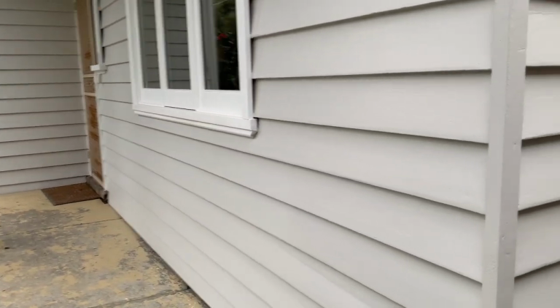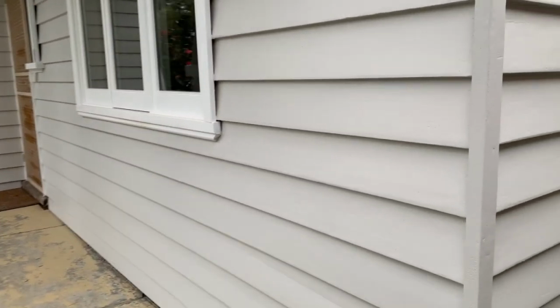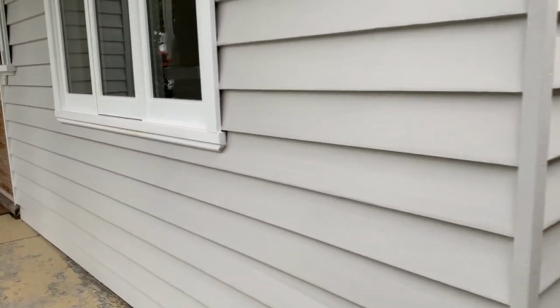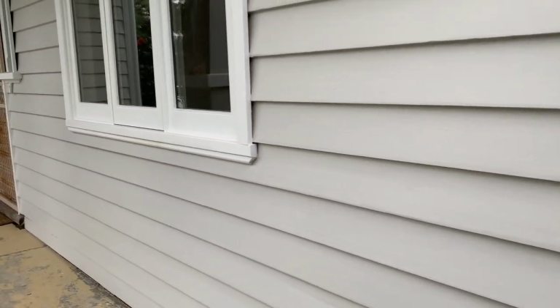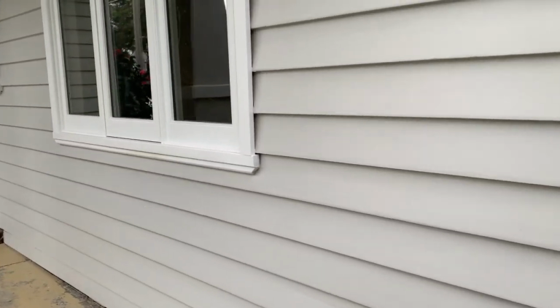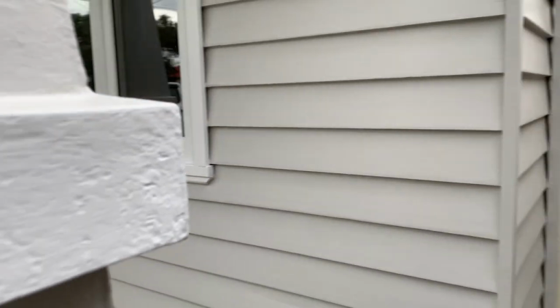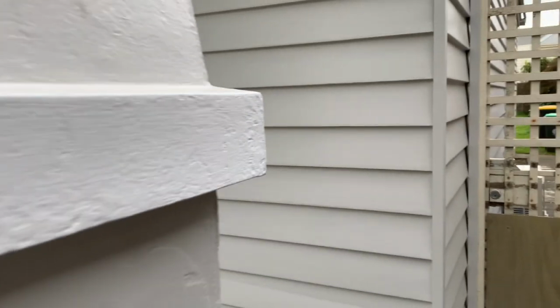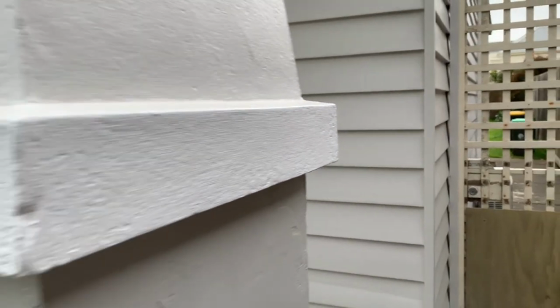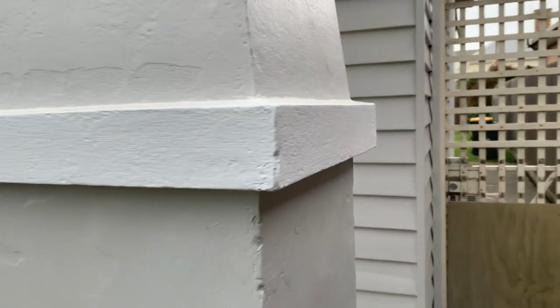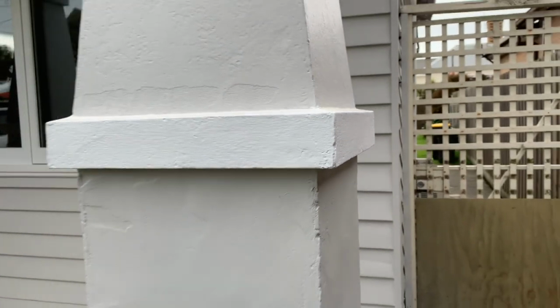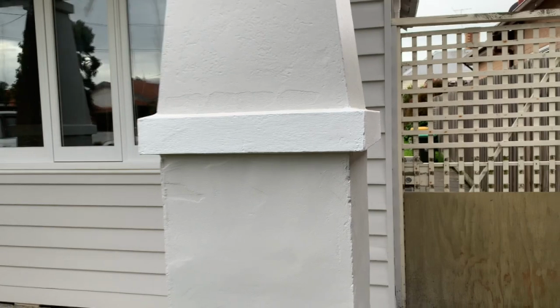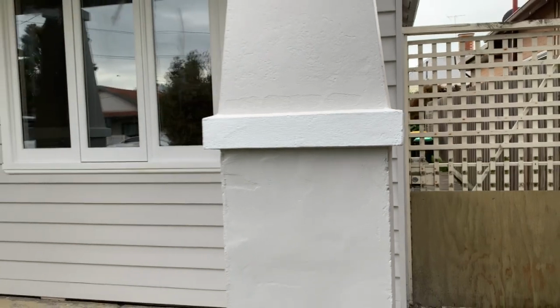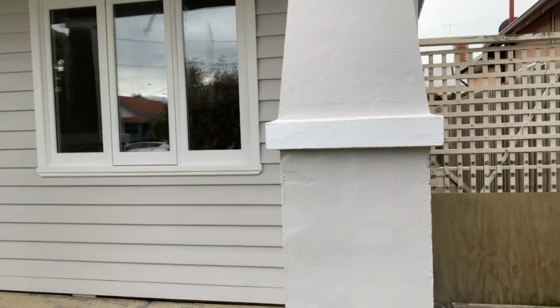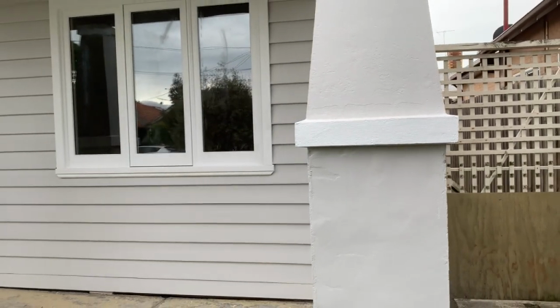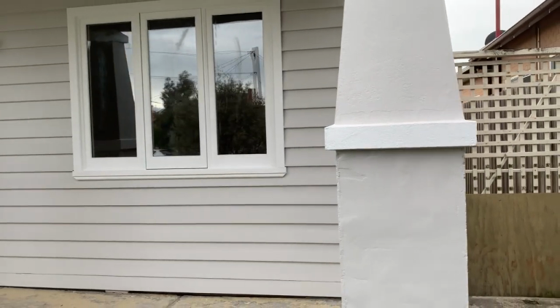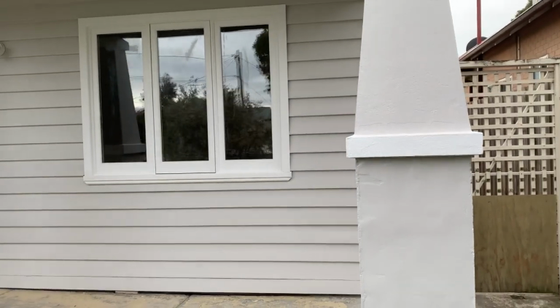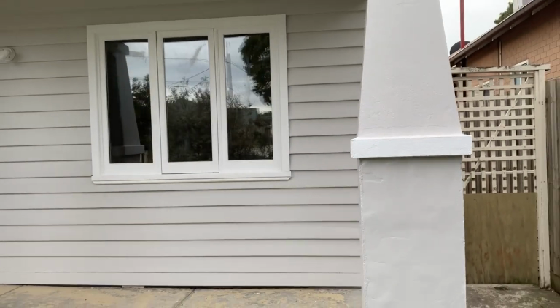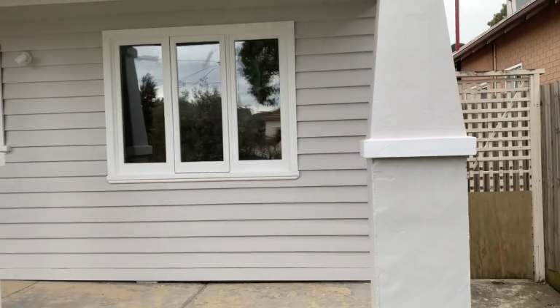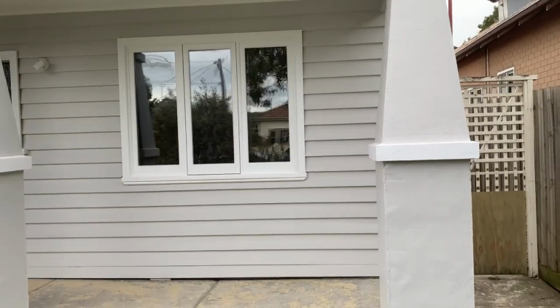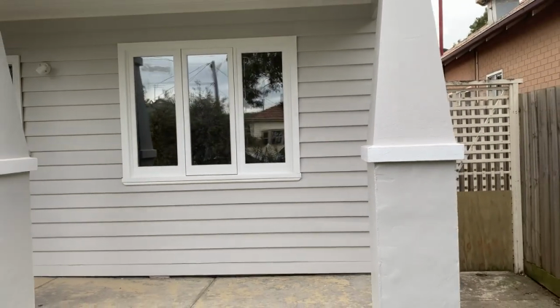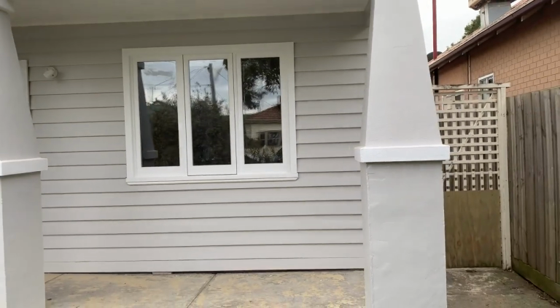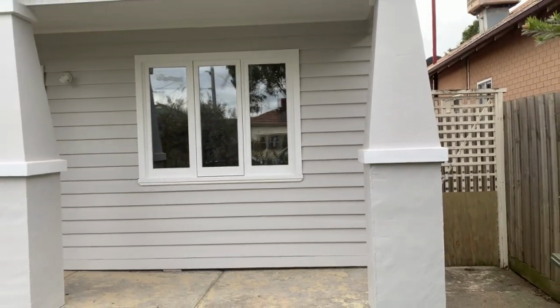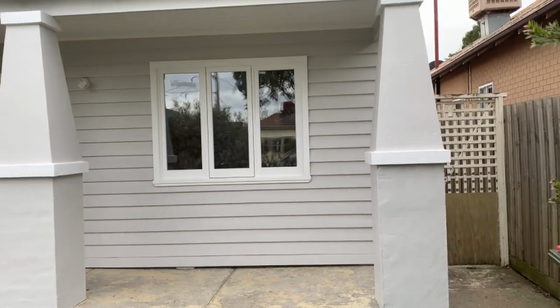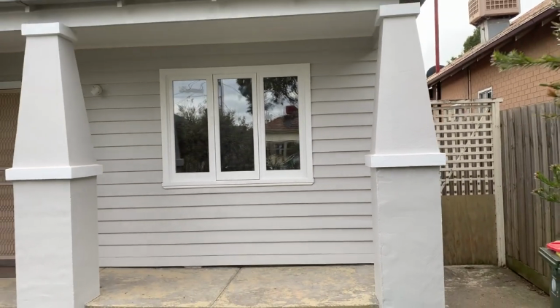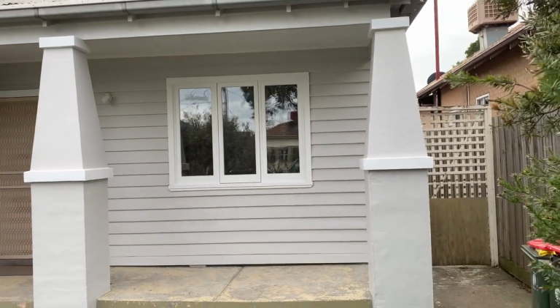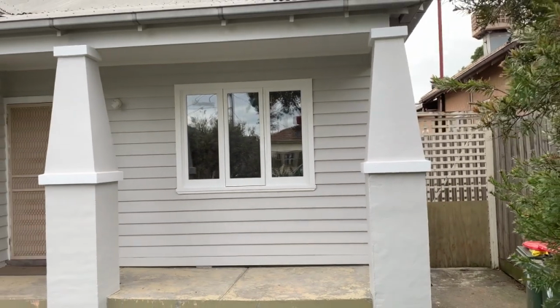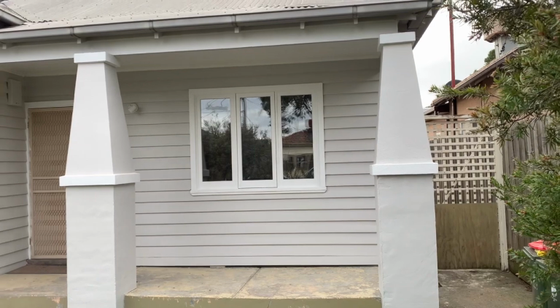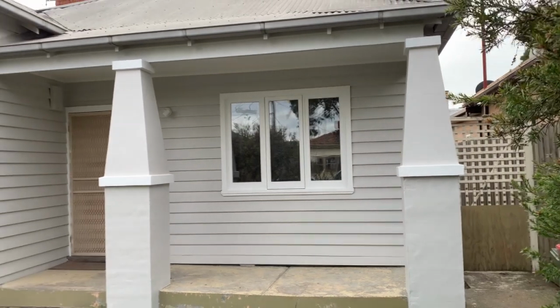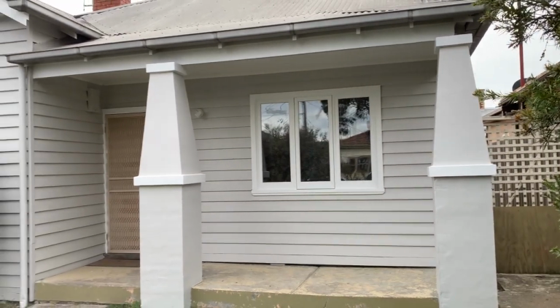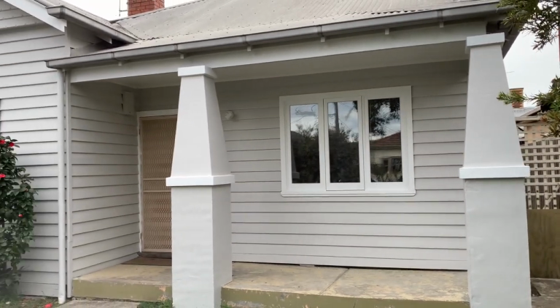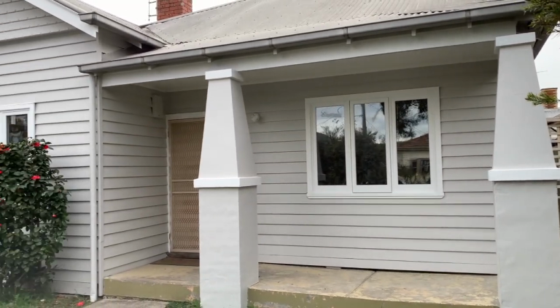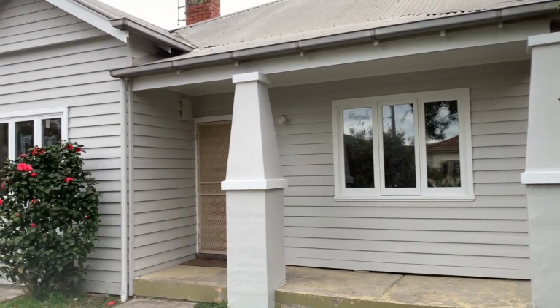At a later stage, the client is also going to attend to the concrete on the front of this porch. They were considering having it painted by us, but they decided they were going to probably put tiles down instead.